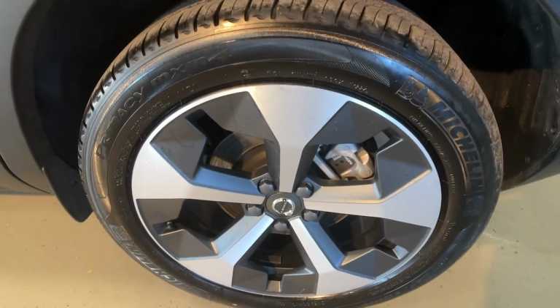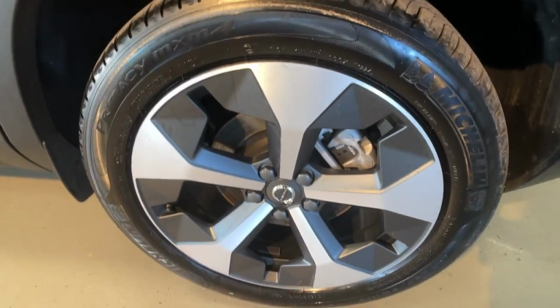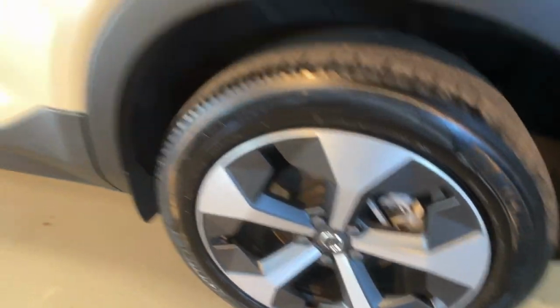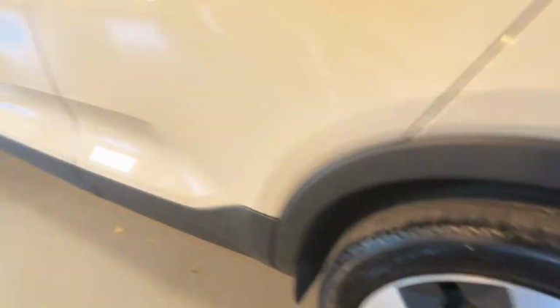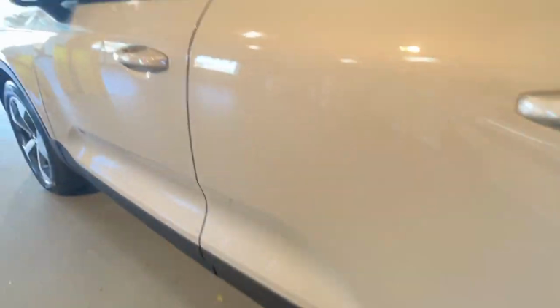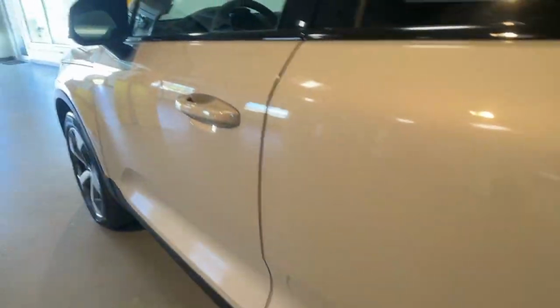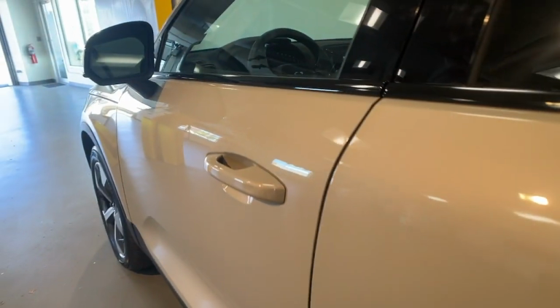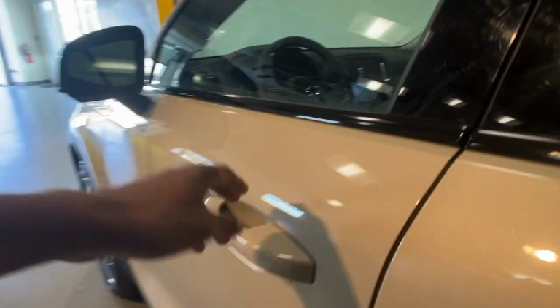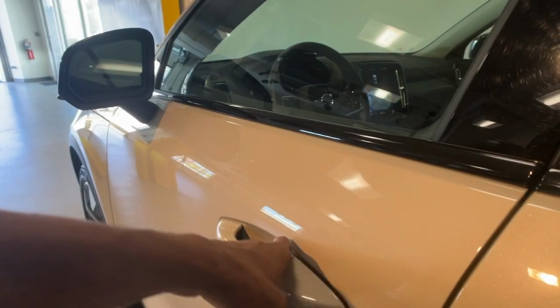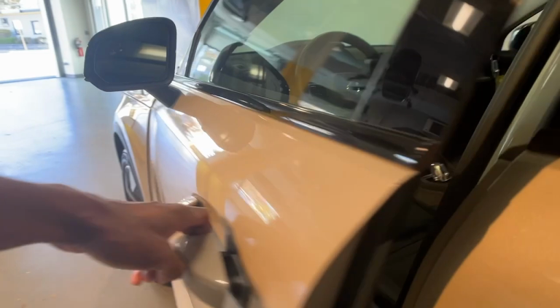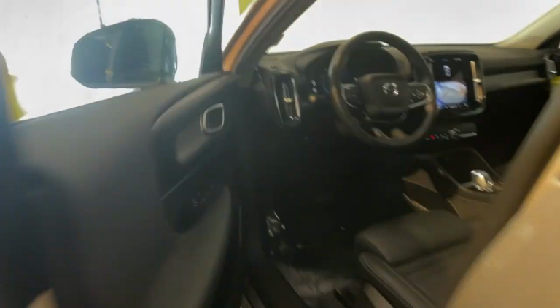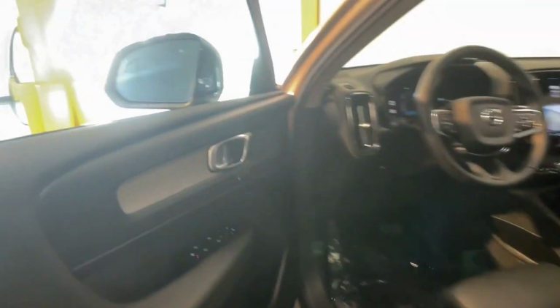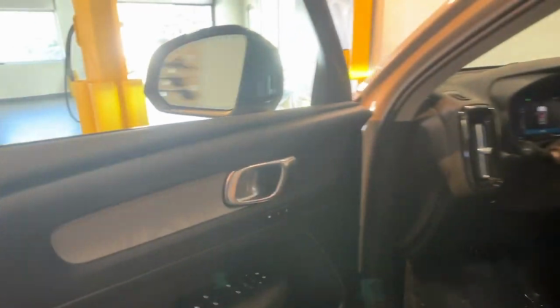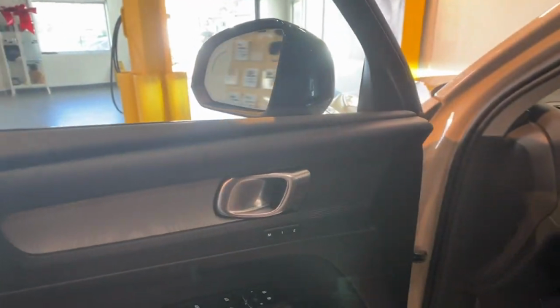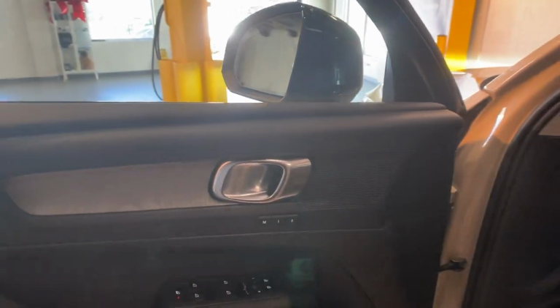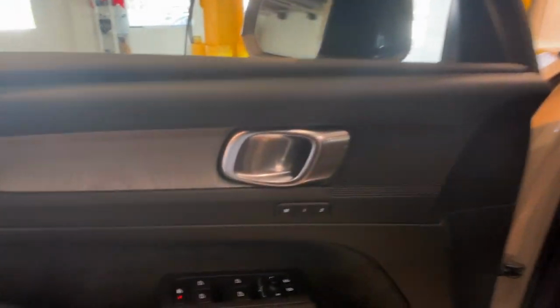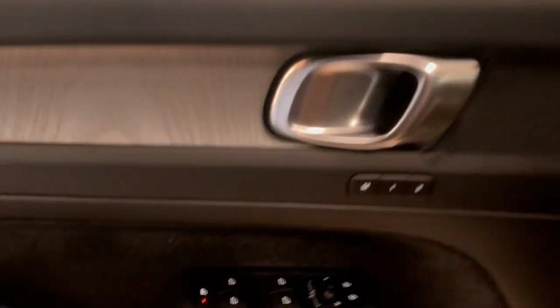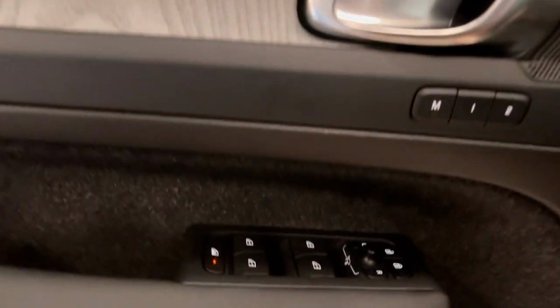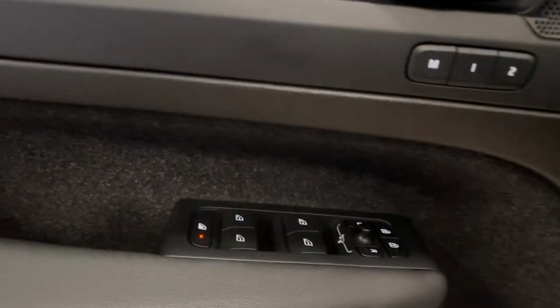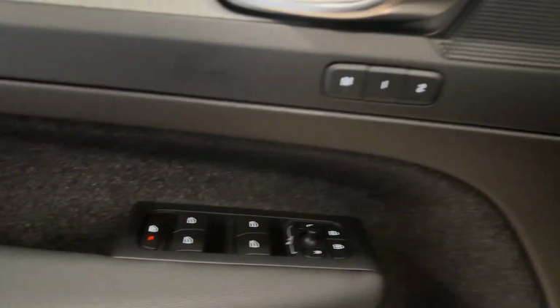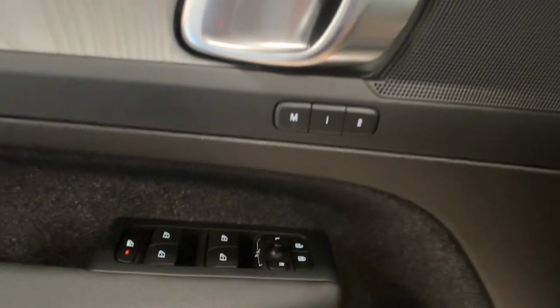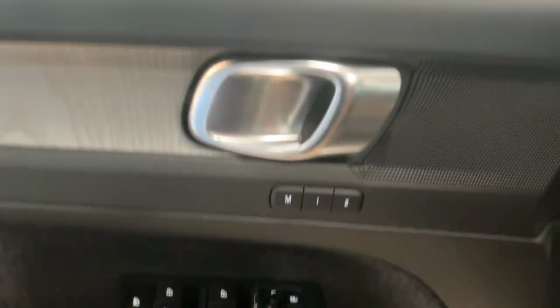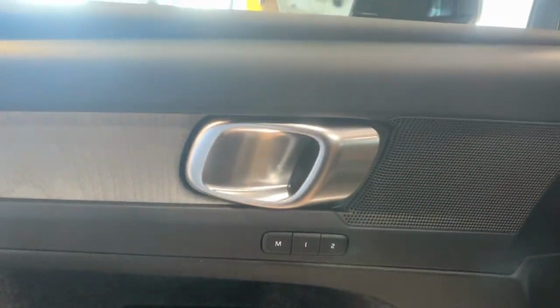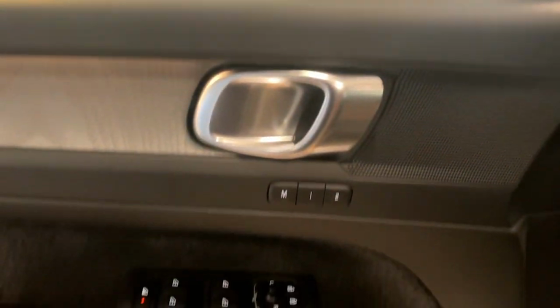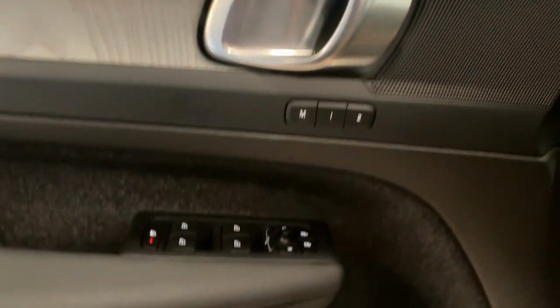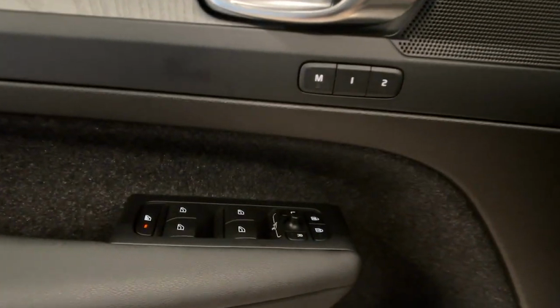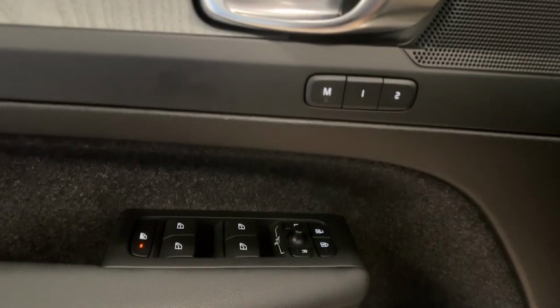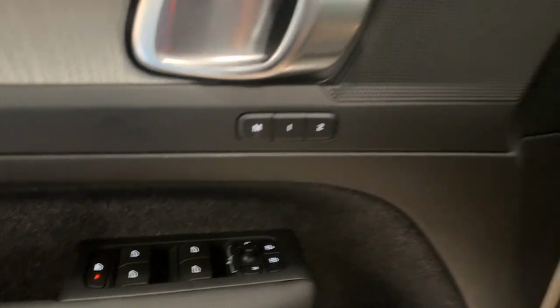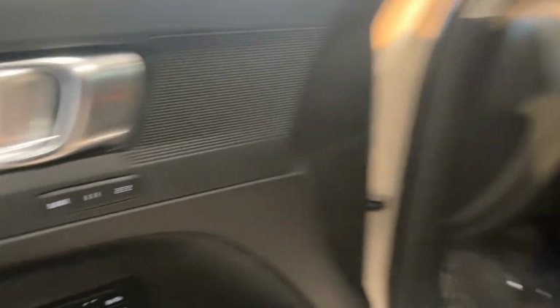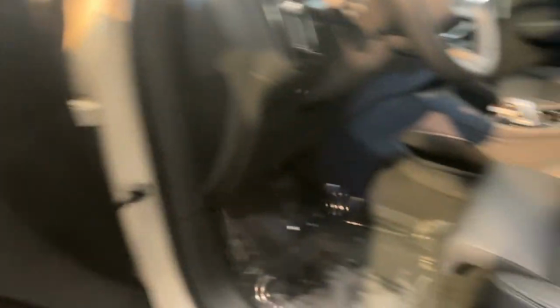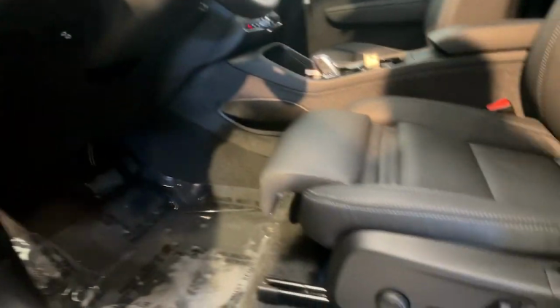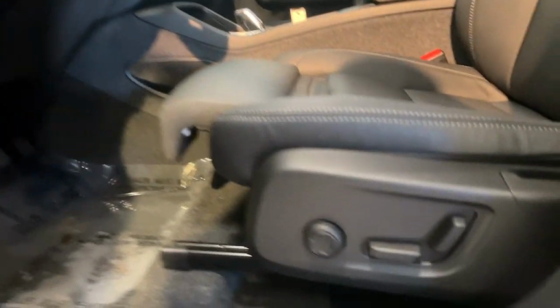Tasteful style meets practical versatility in this beautifully crafted XC40. See for yourself when you take it out for a test drive. Our professional staff looks forward to giving you excellent service.